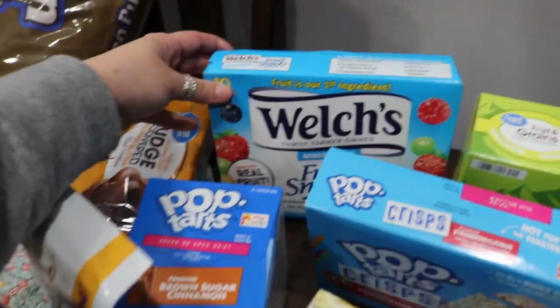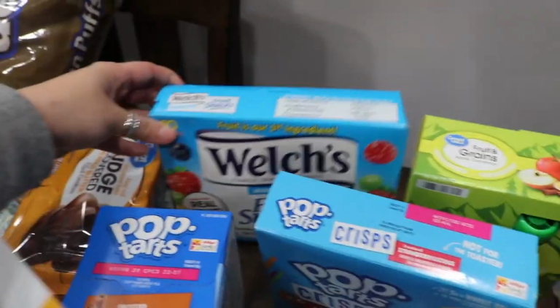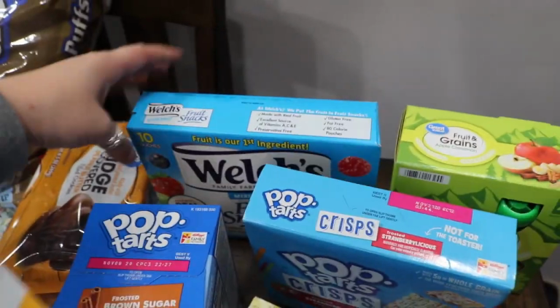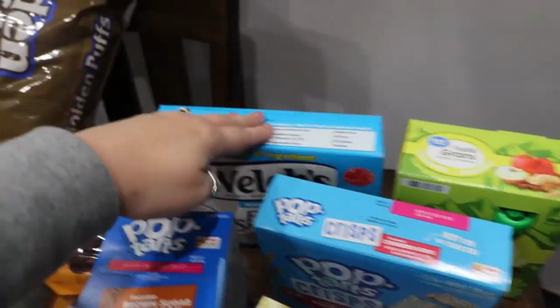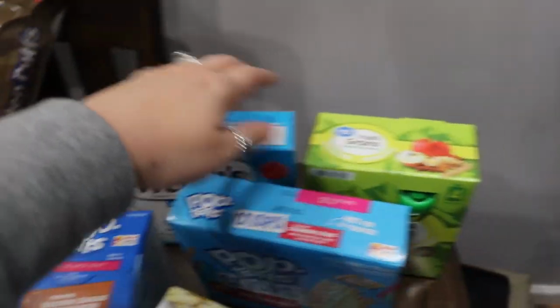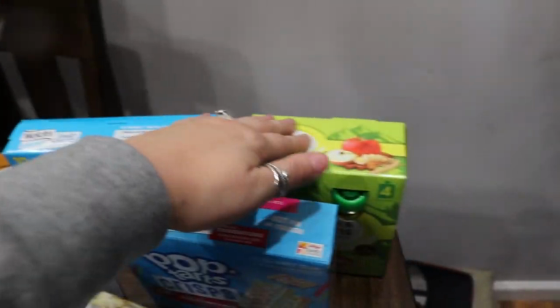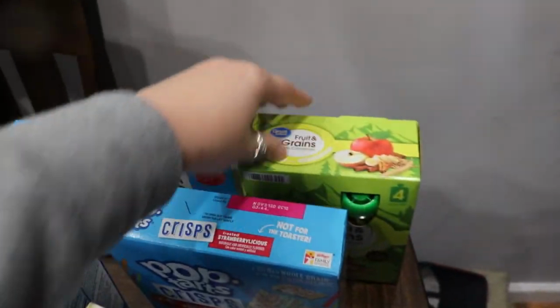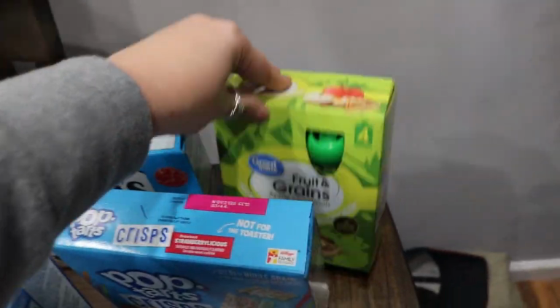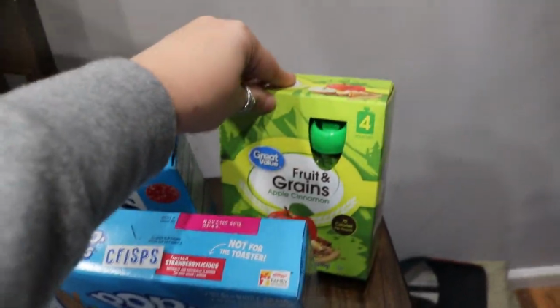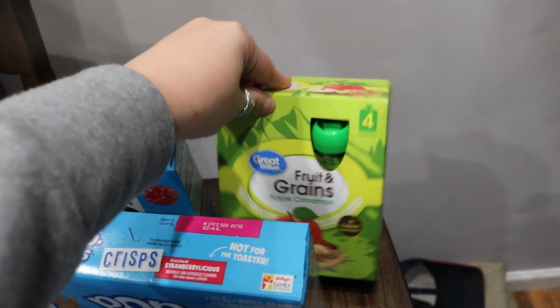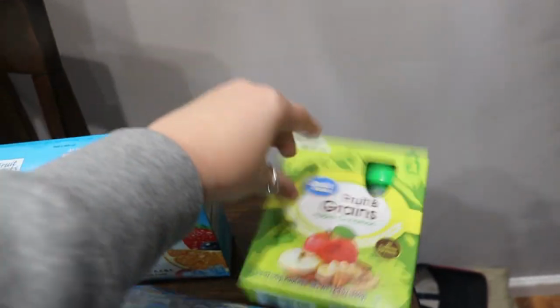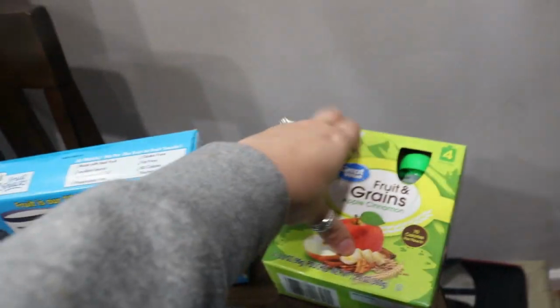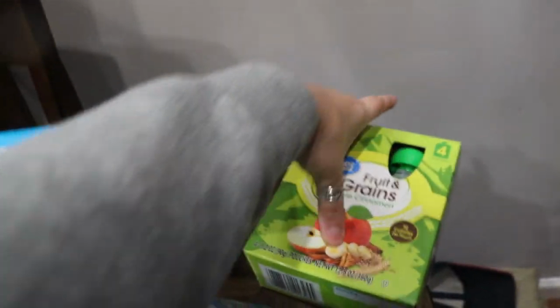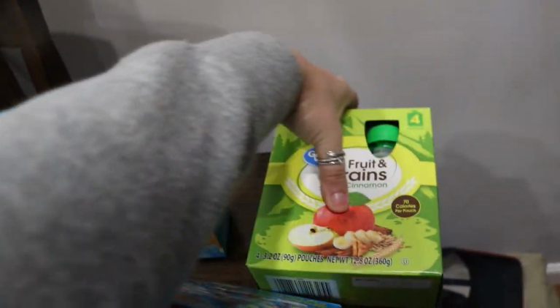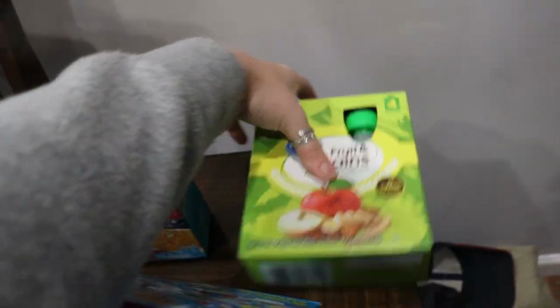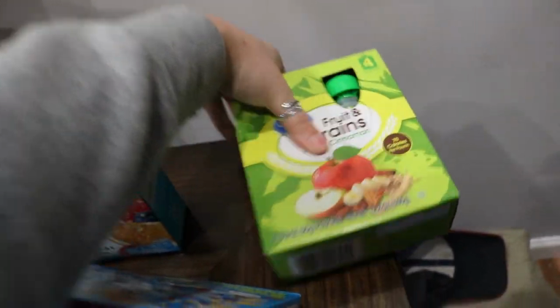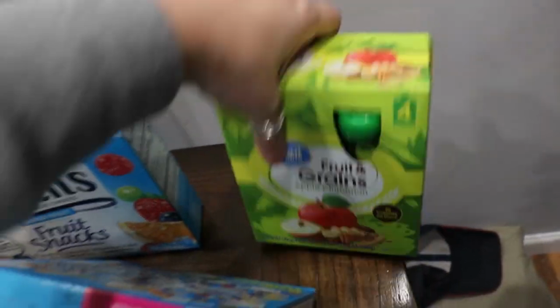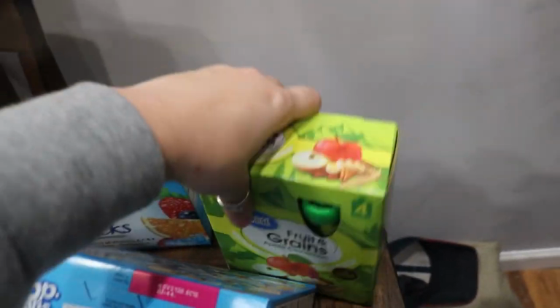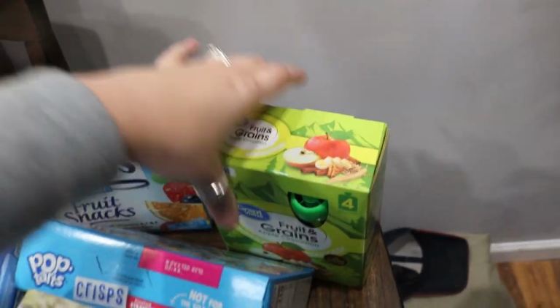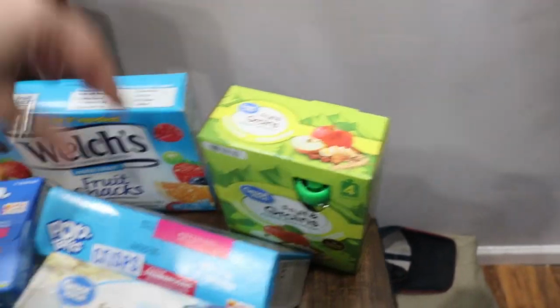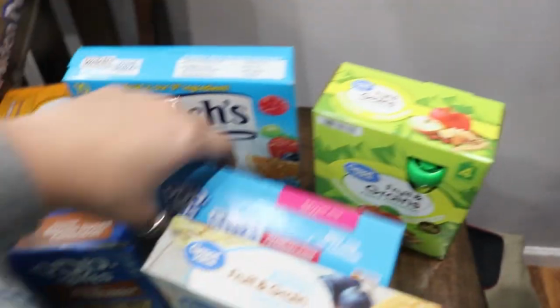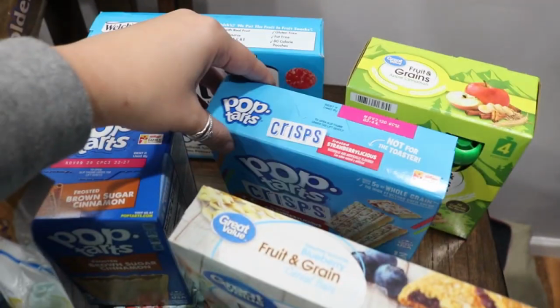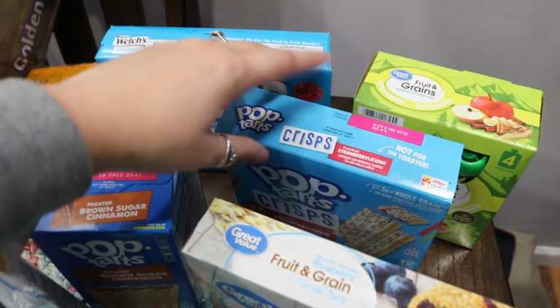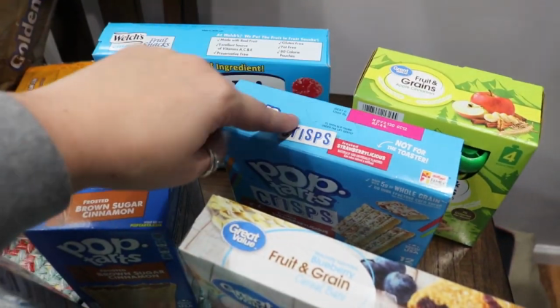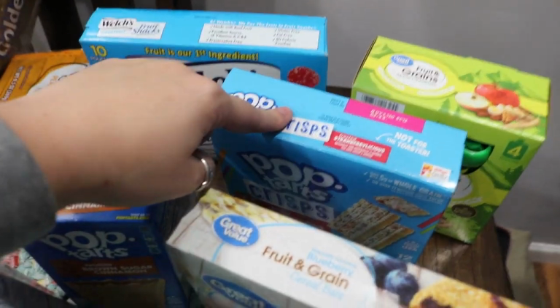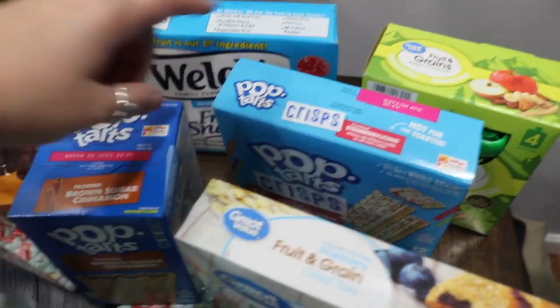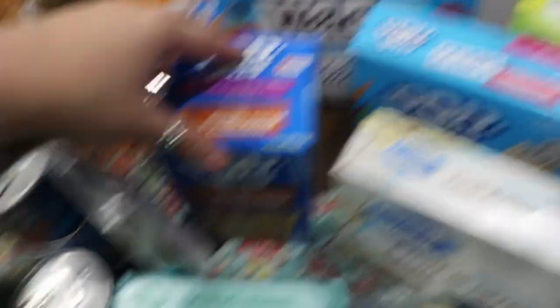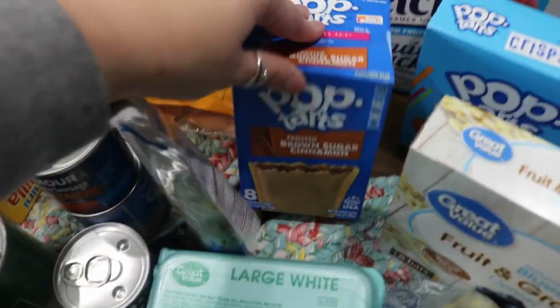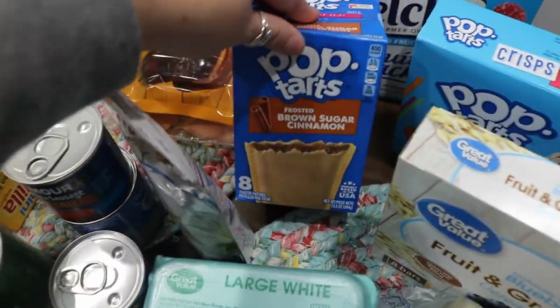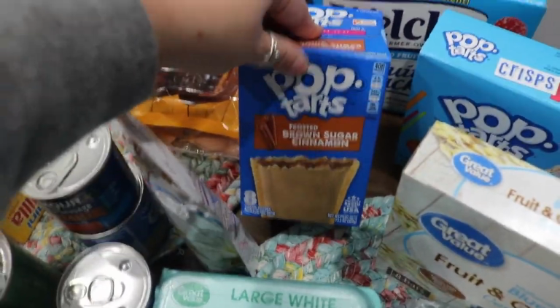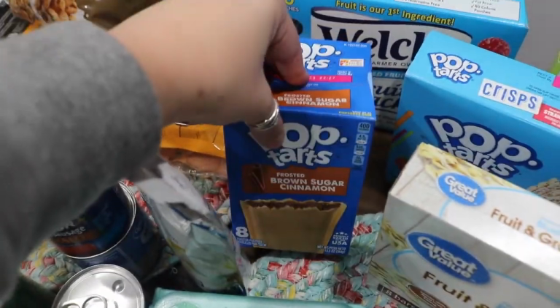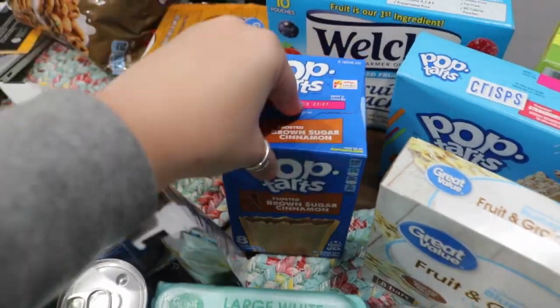I got him some fruit snacks and some fruit and grain little pouches. I got him pop tart crisps because he likes those. And I got my husband a thing of pop tarts.